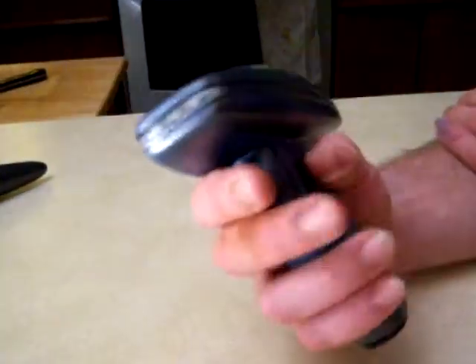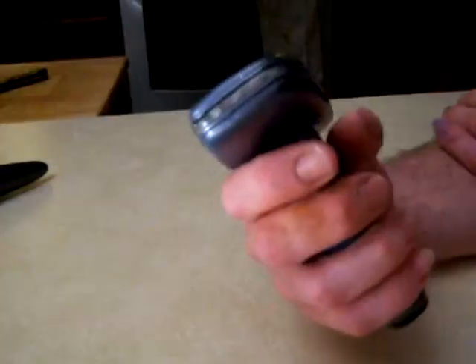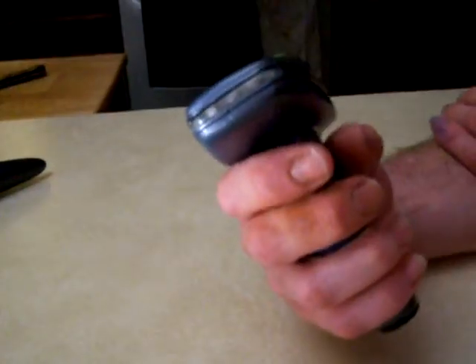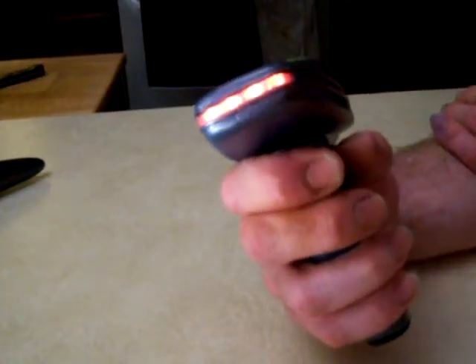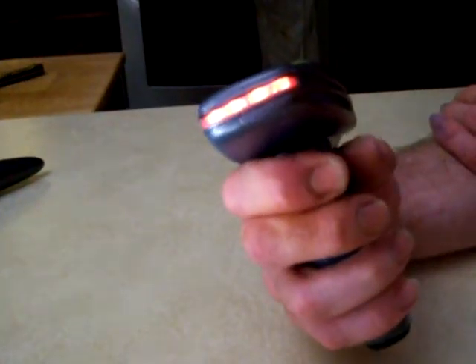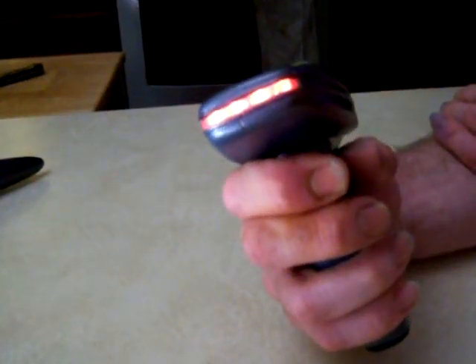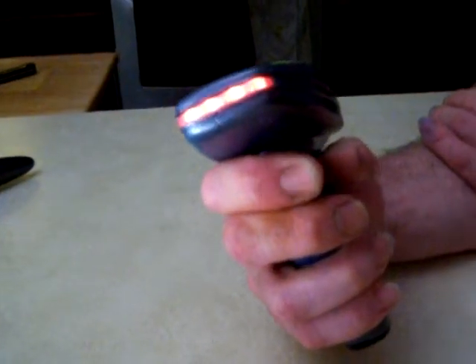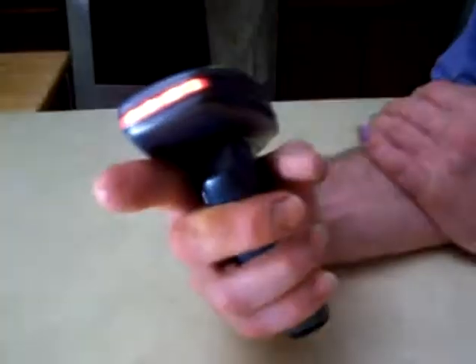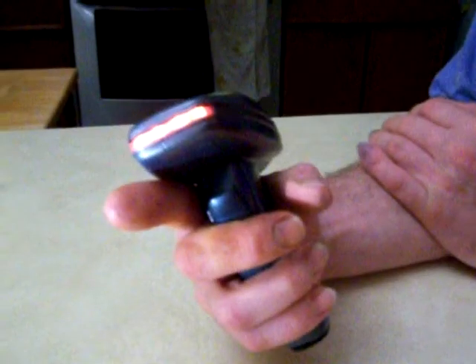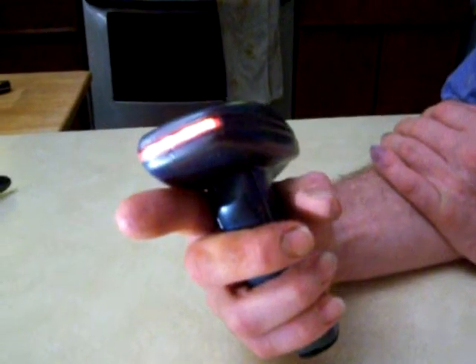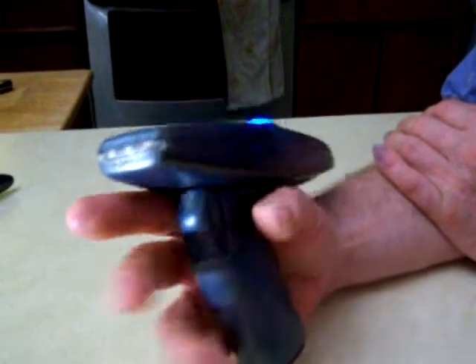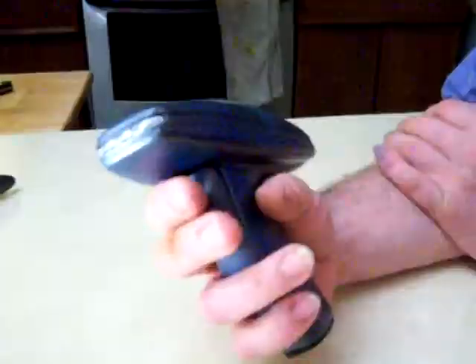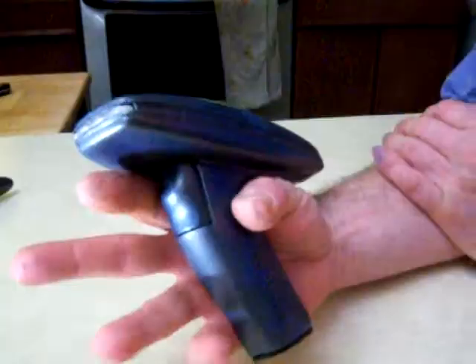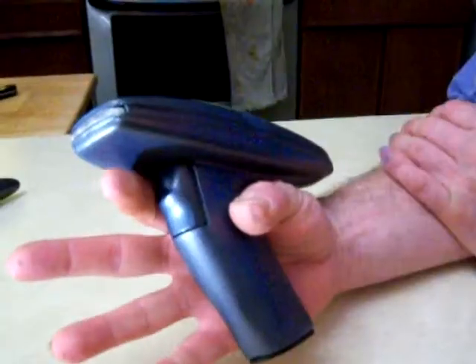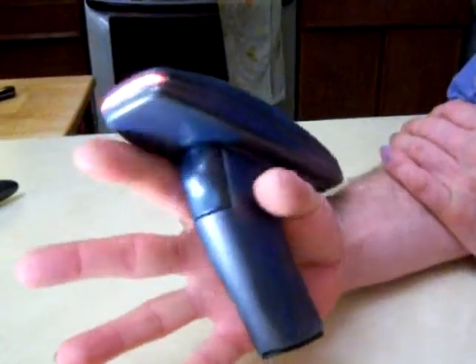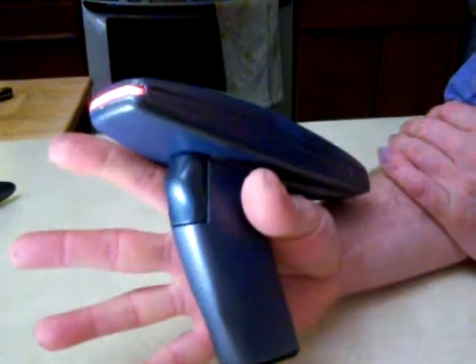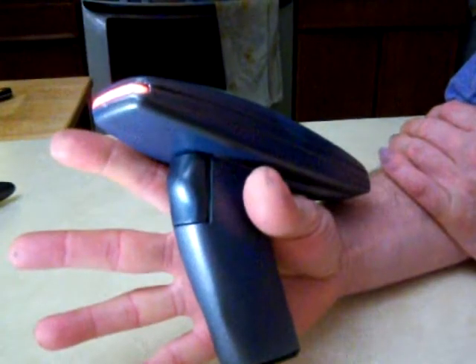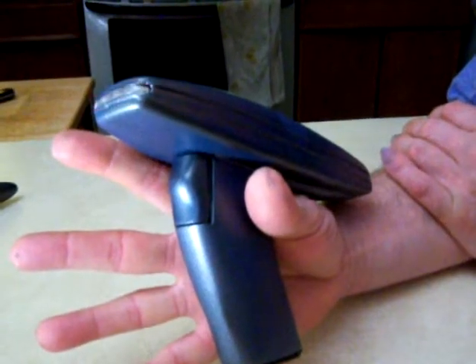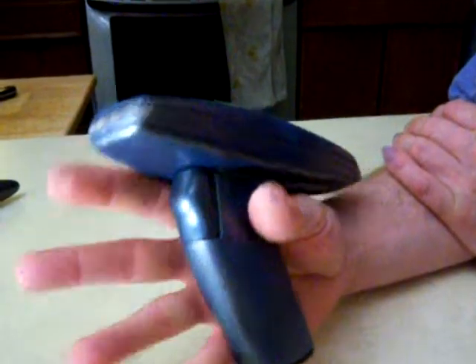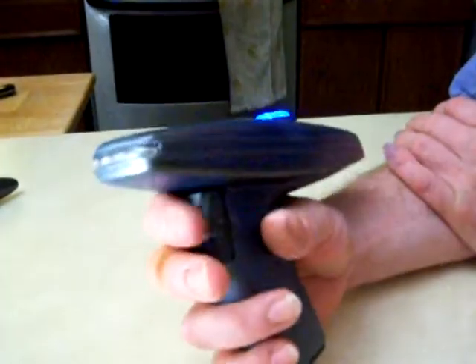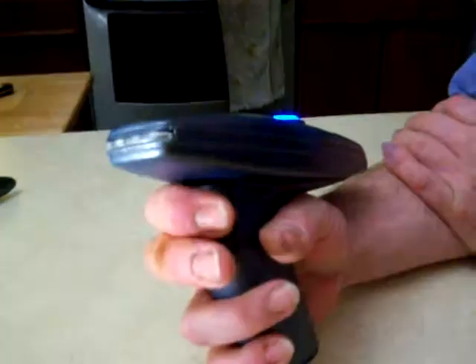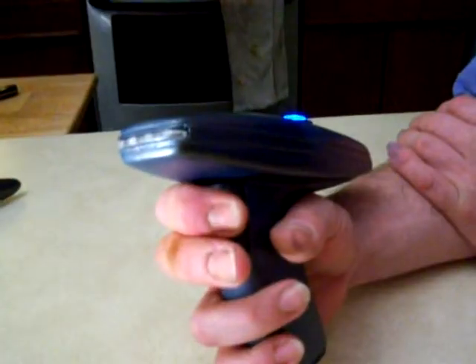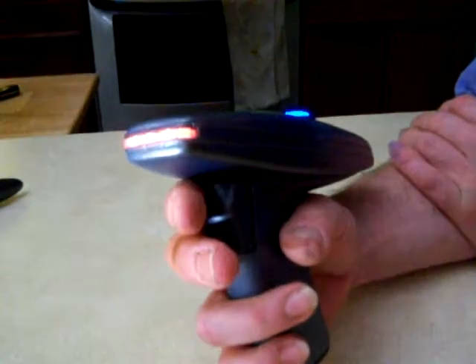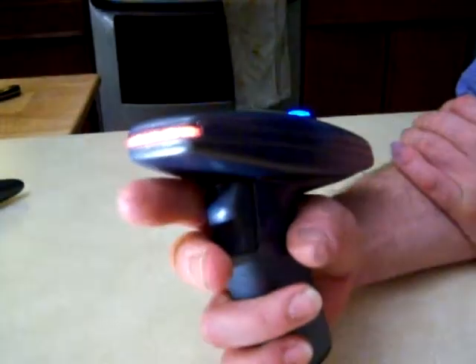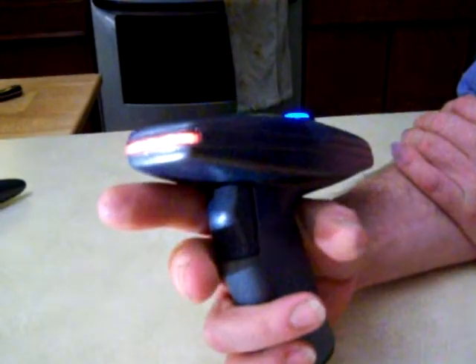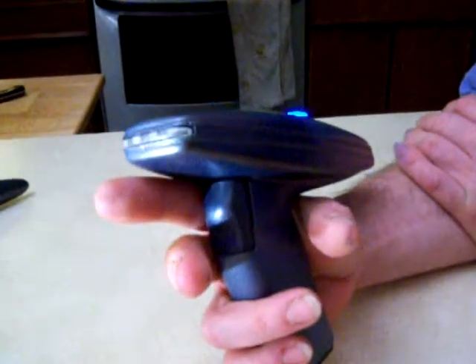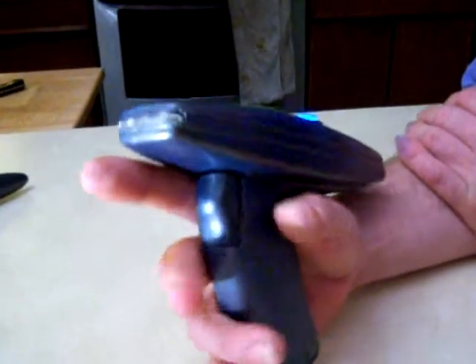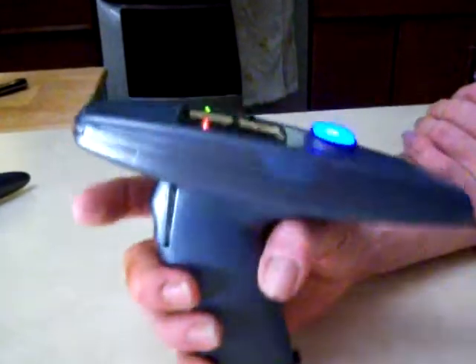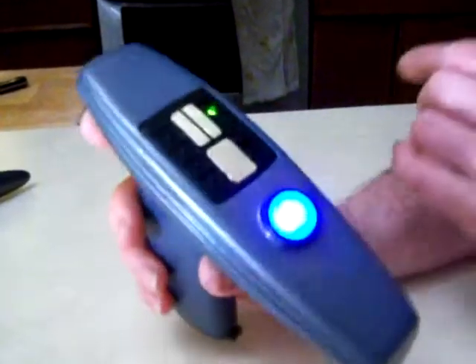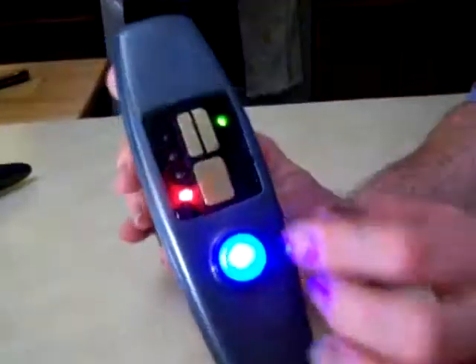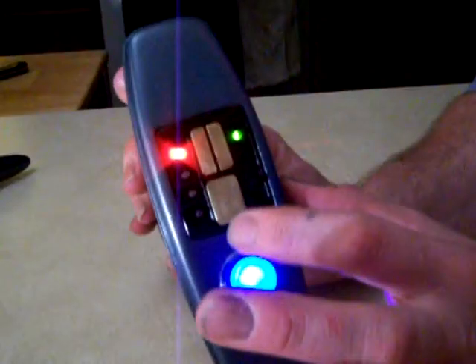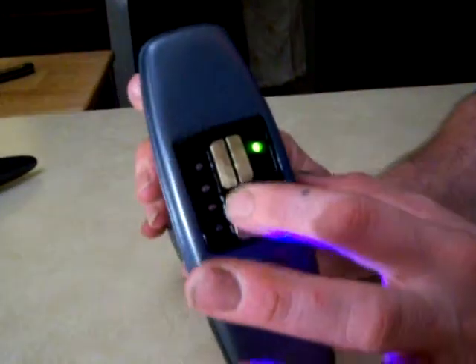You press the trigger, or just press it, let go, or hold it, and it comes back on. And this is brass.